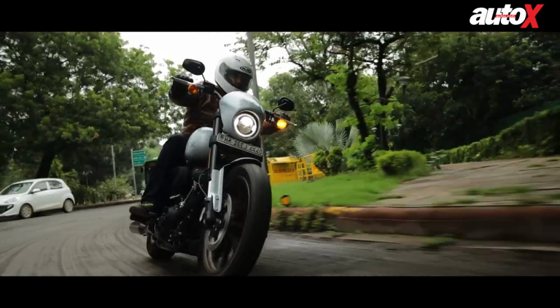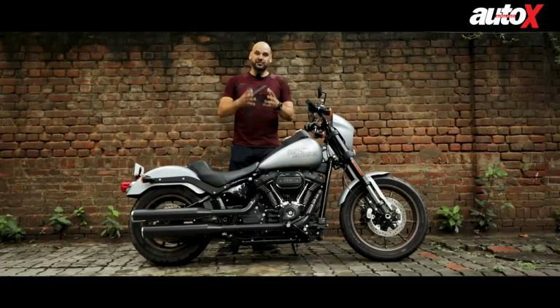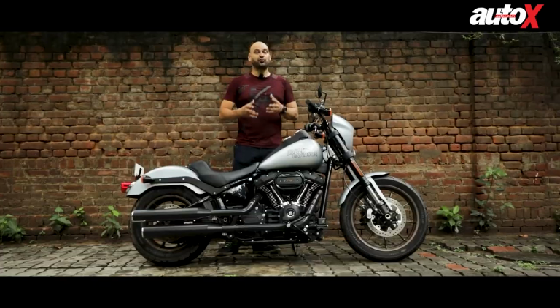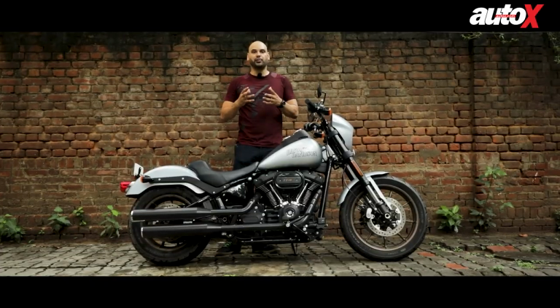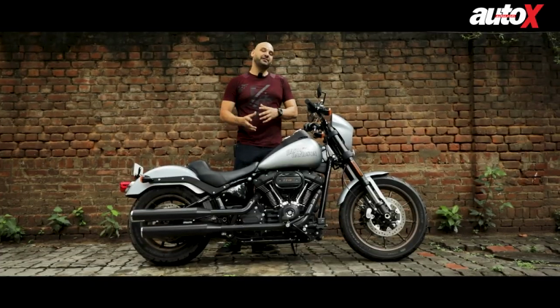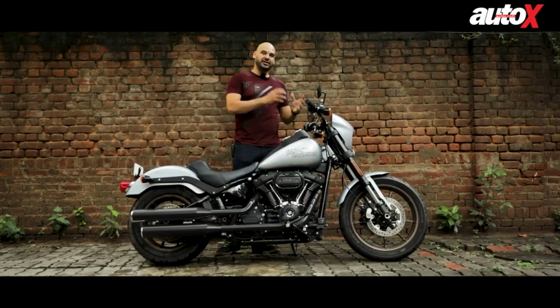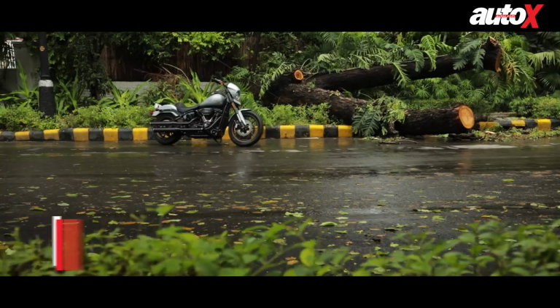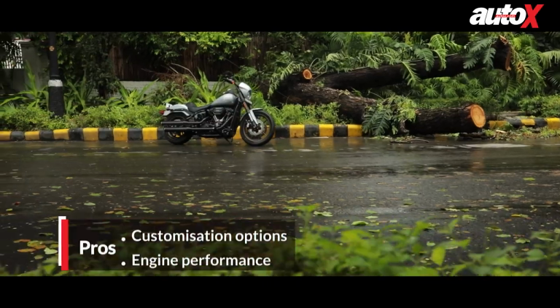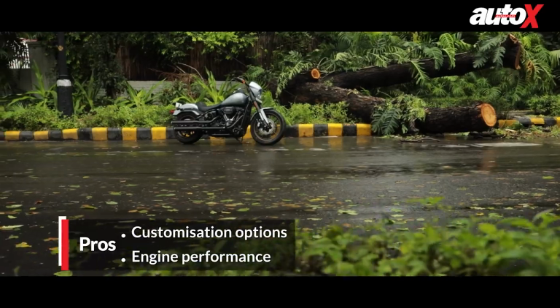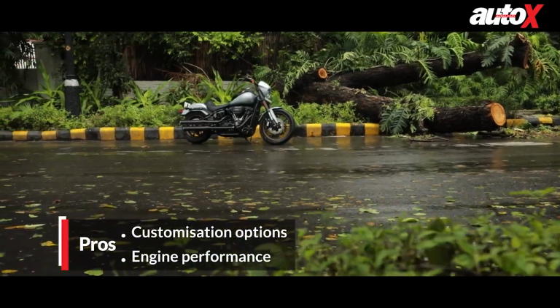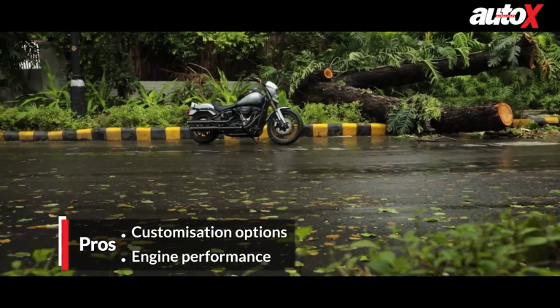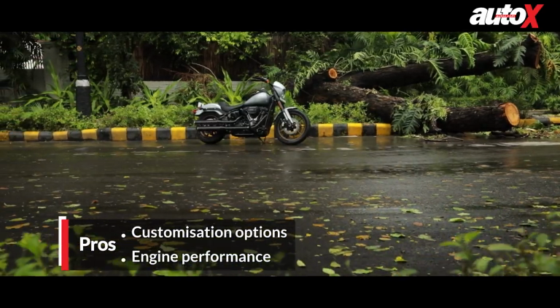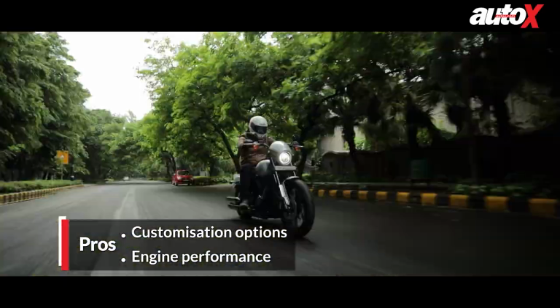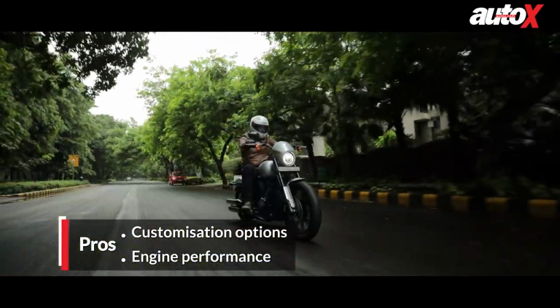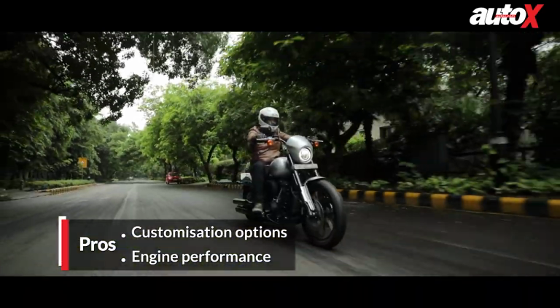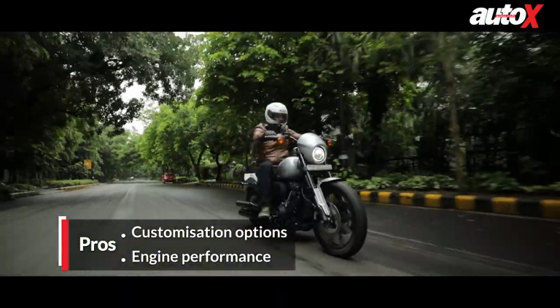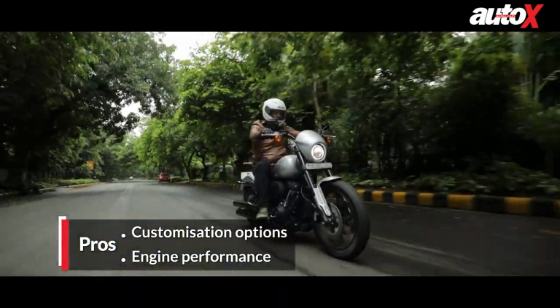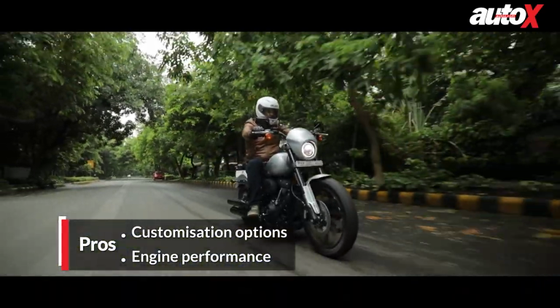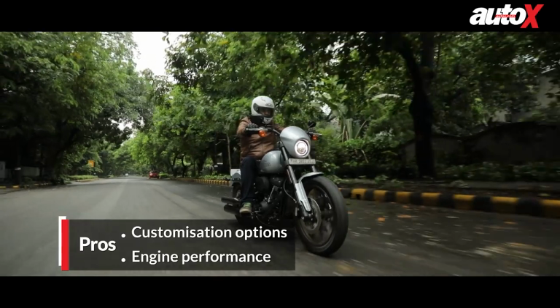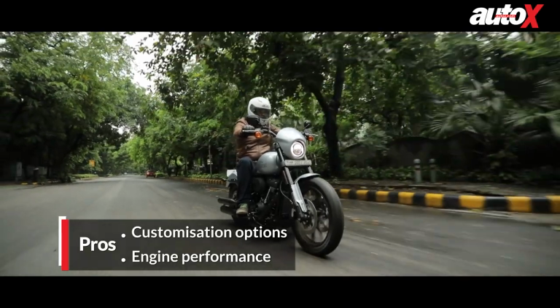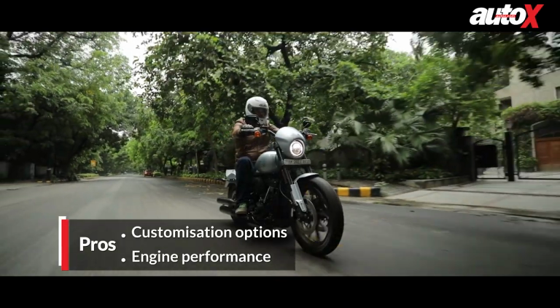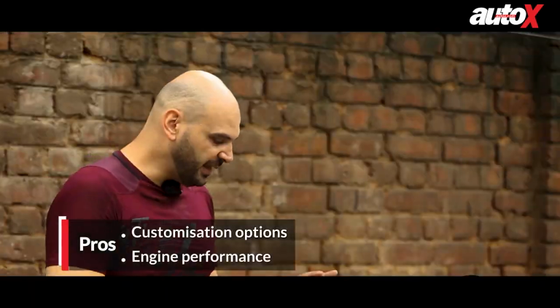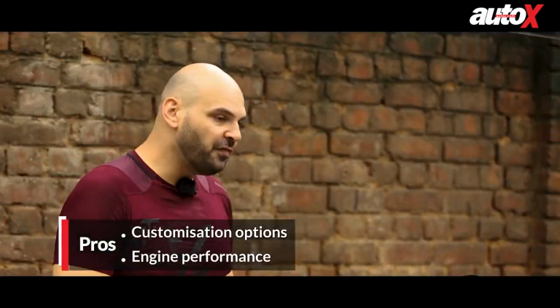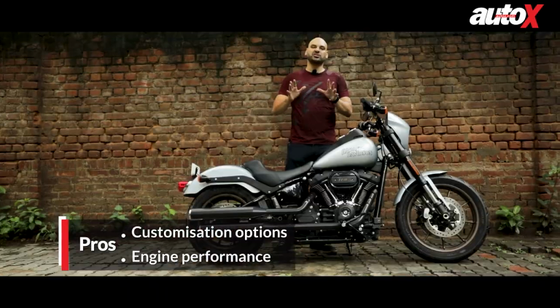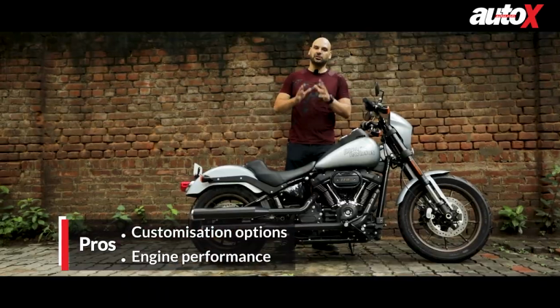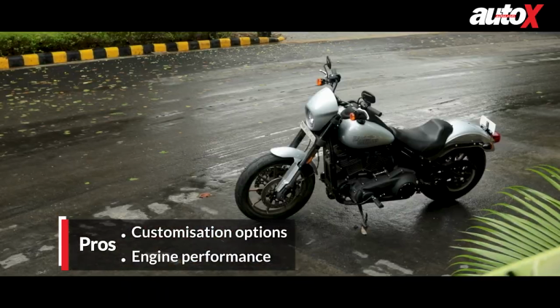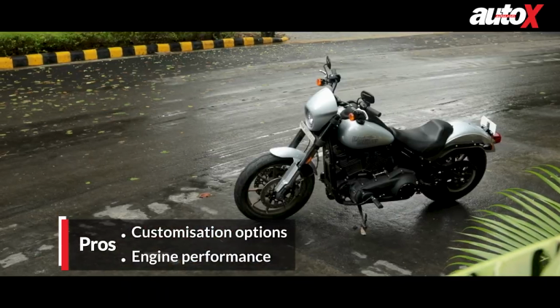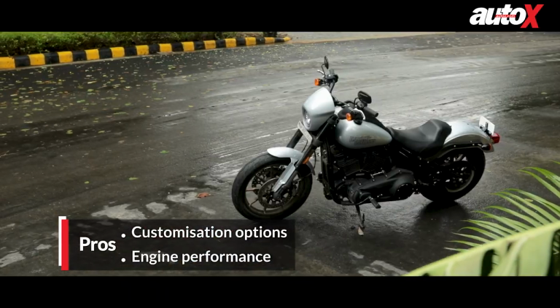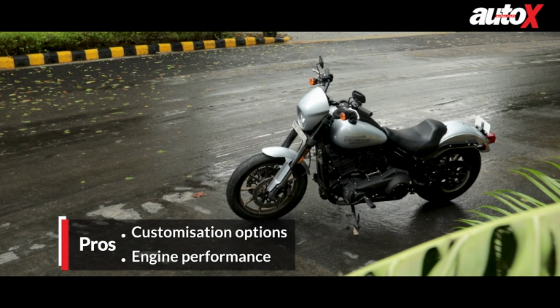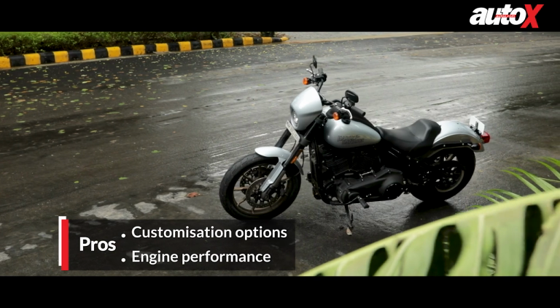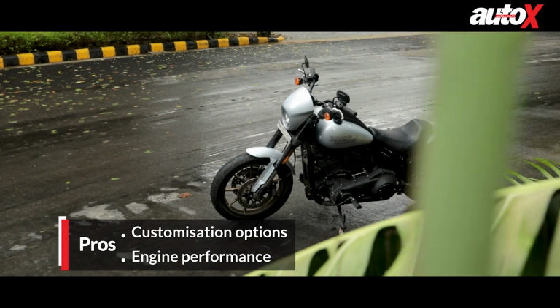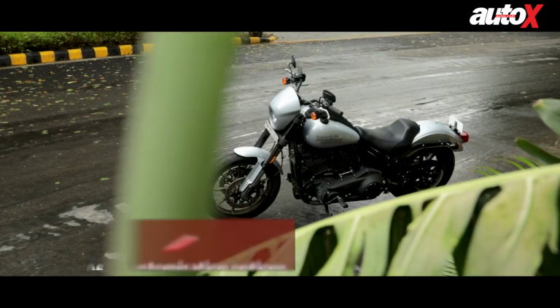The Softail range has really improved from the previous generation and every bike in that range I've ridden has been fairly fun. They are a lot more sporty in nature, but this bike truly picks up on that West Coast culture — it's got a very simple design that can be customized to anything.